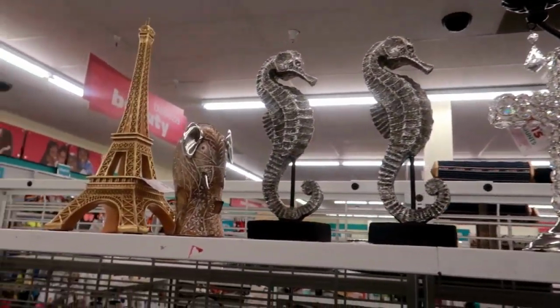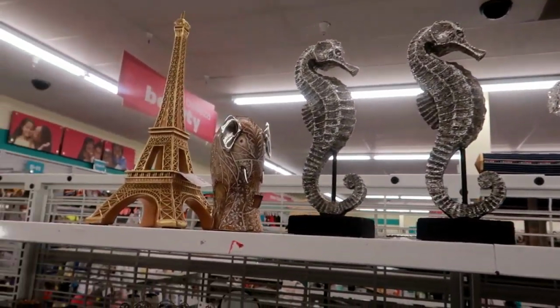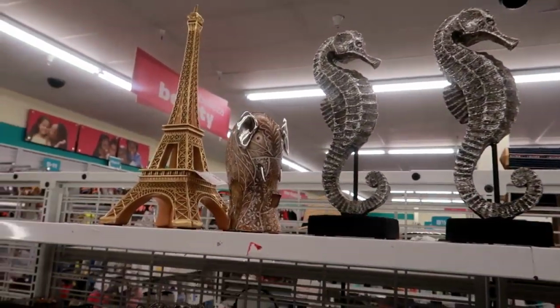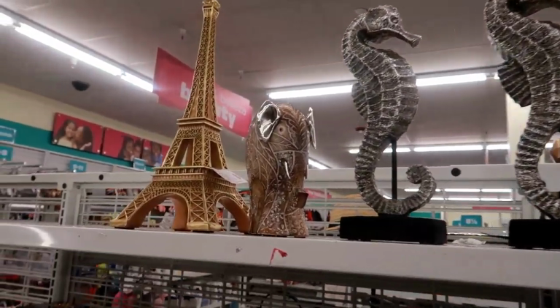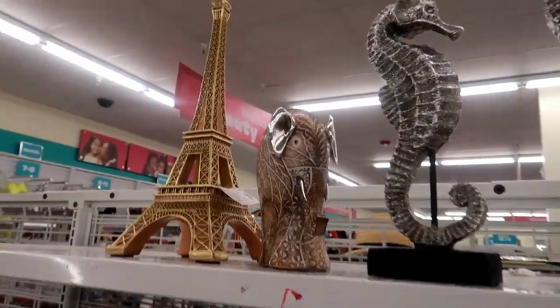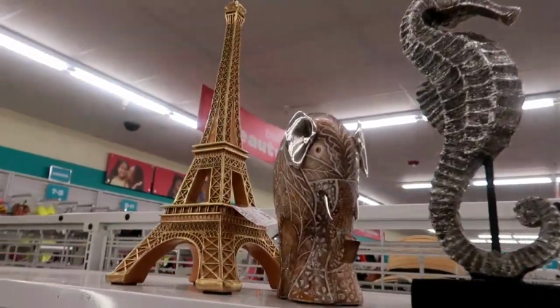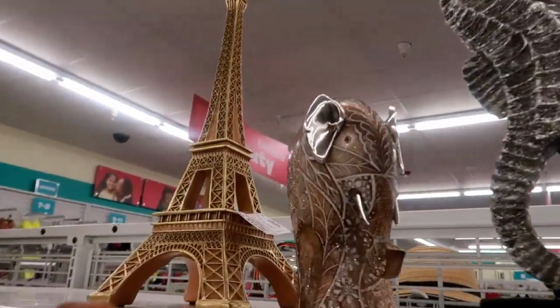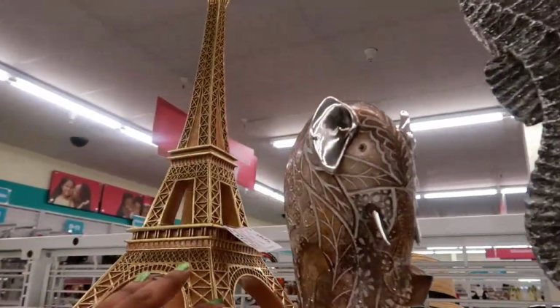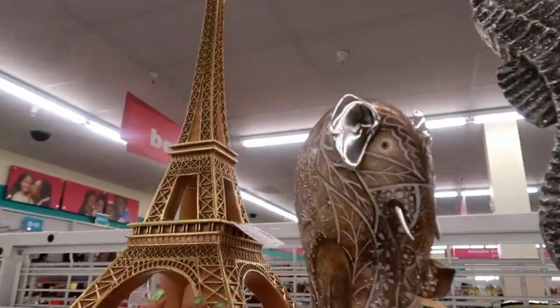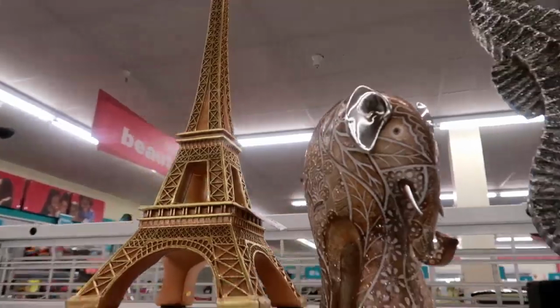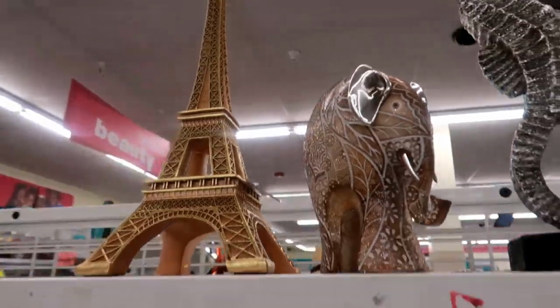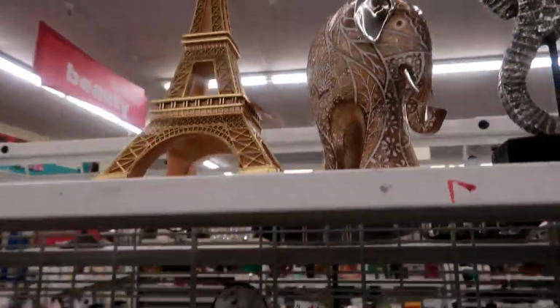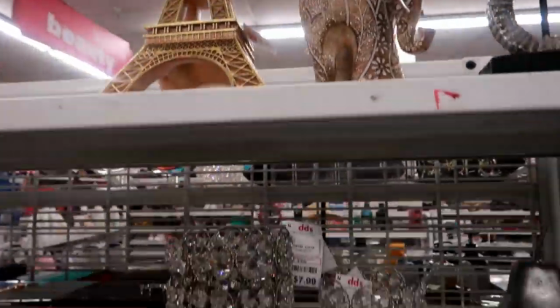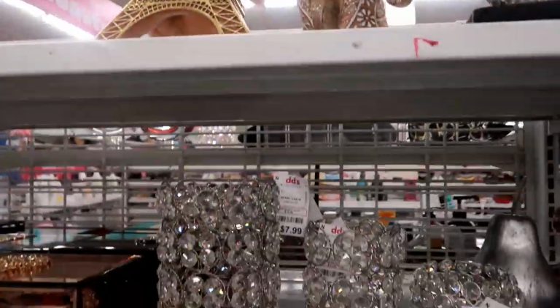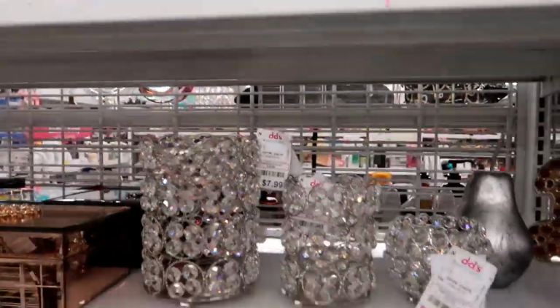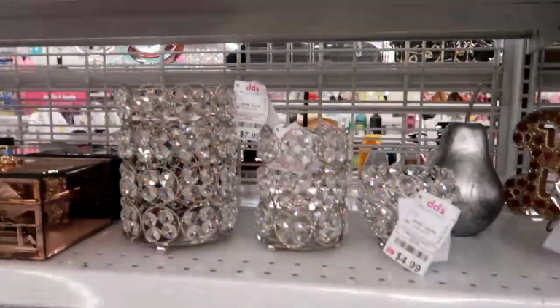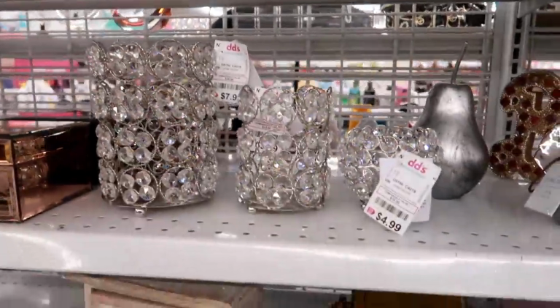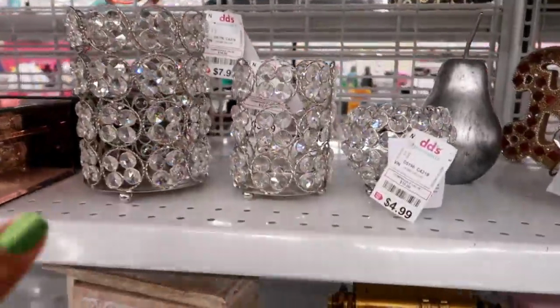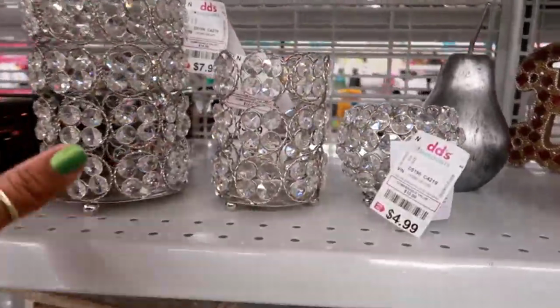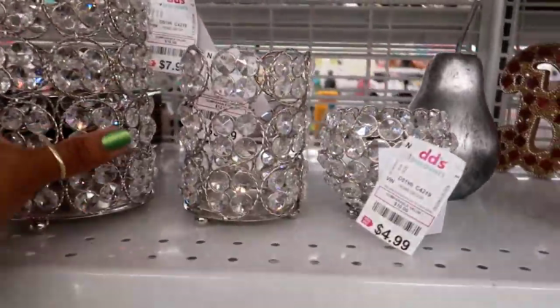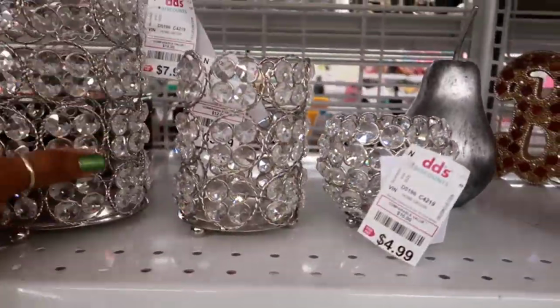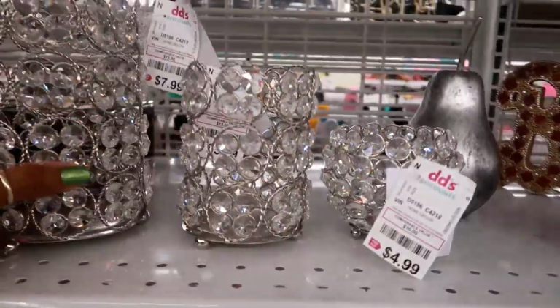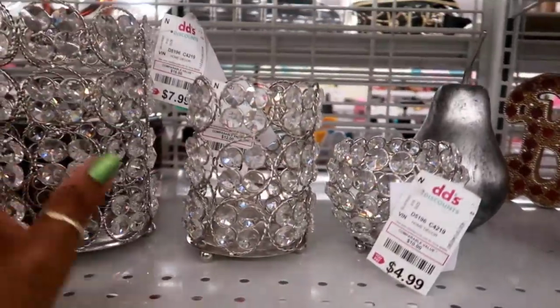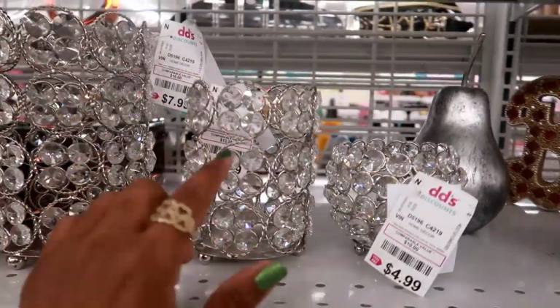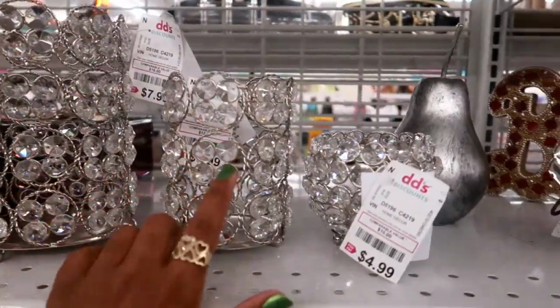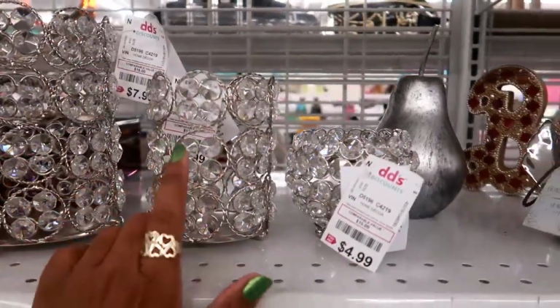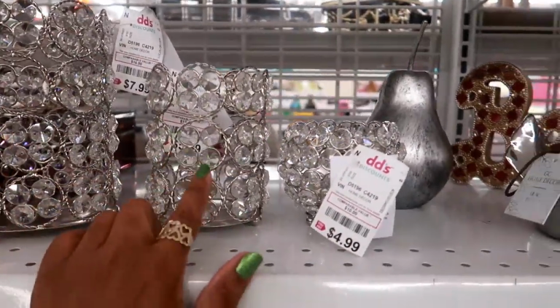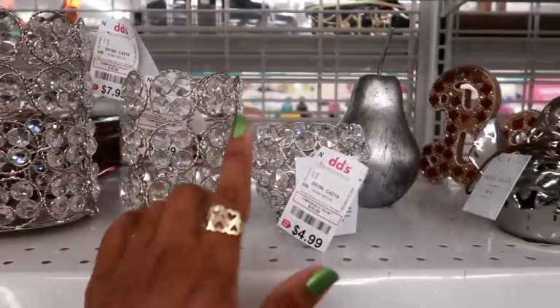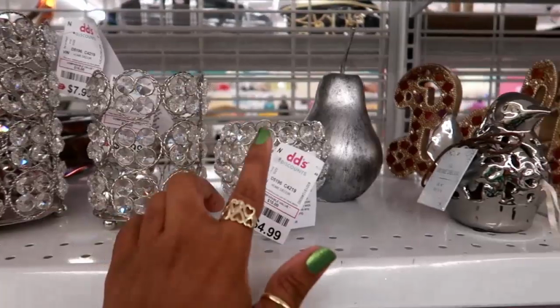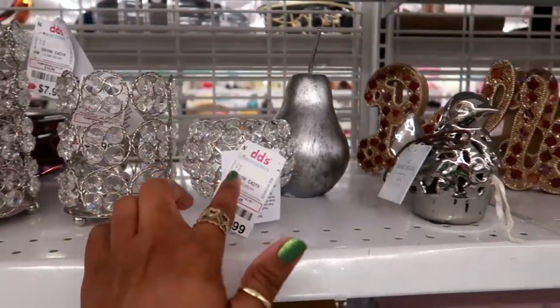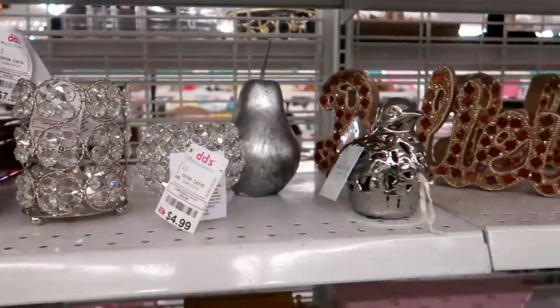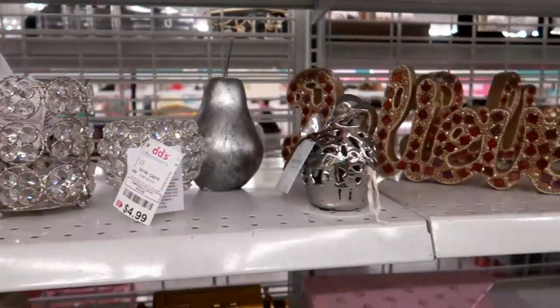Little Eiffel Tower for $12.99. Then $7.99, $5.99, $4.99.